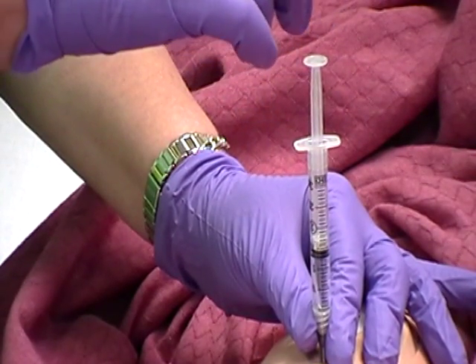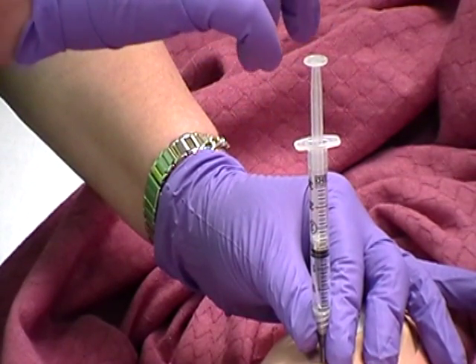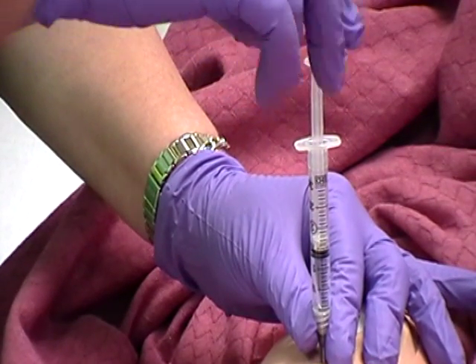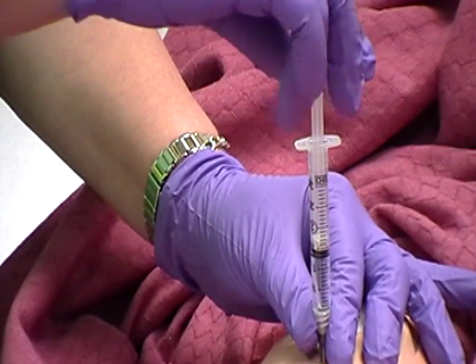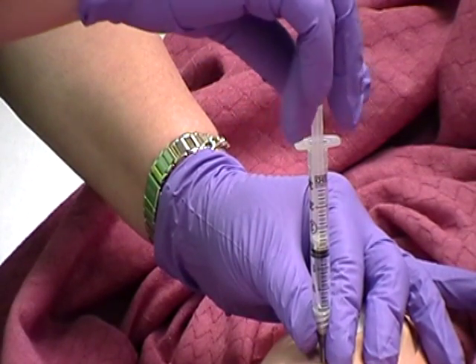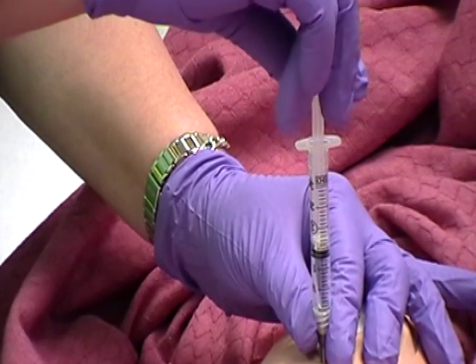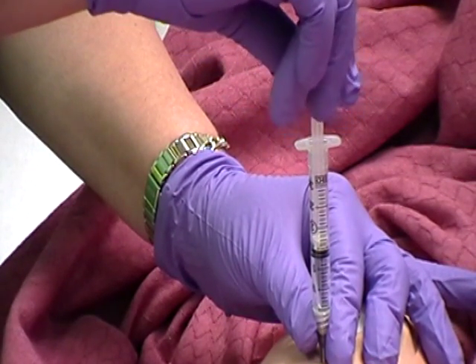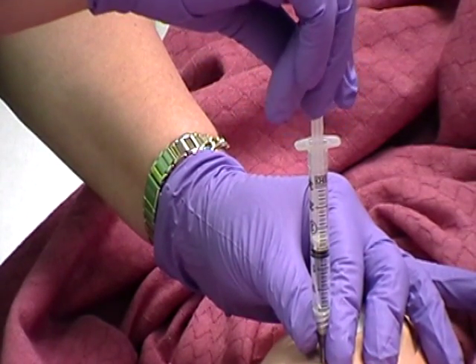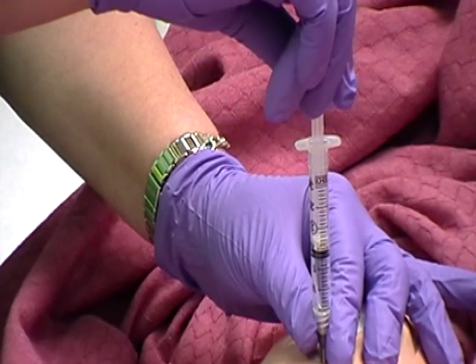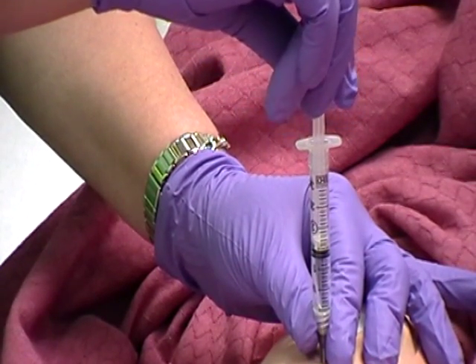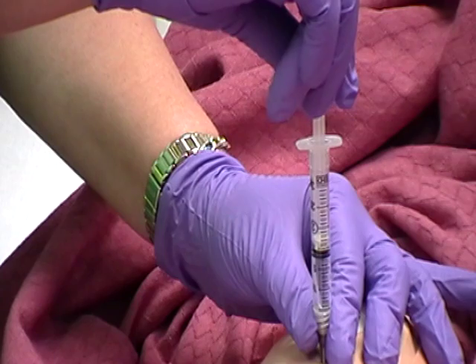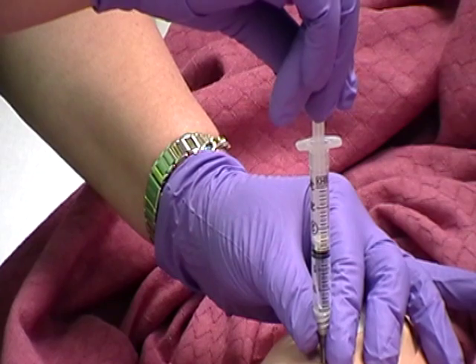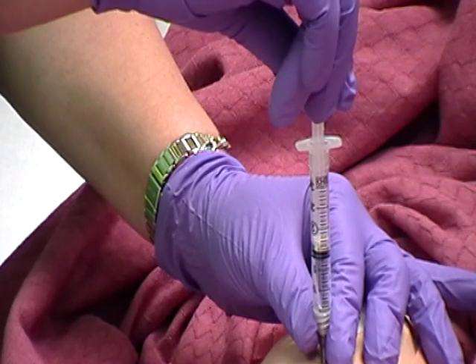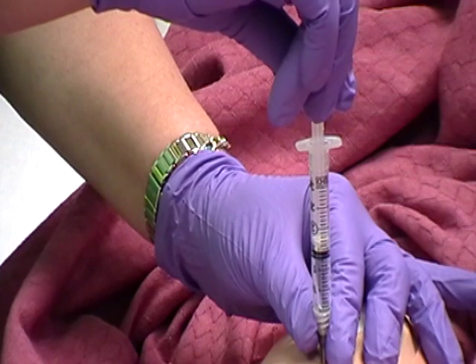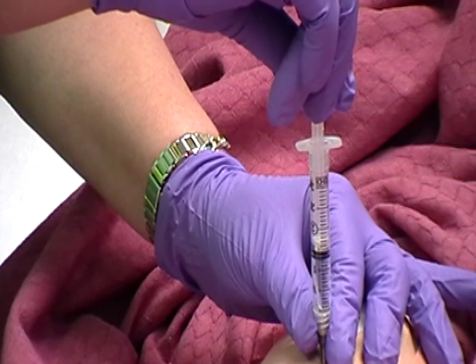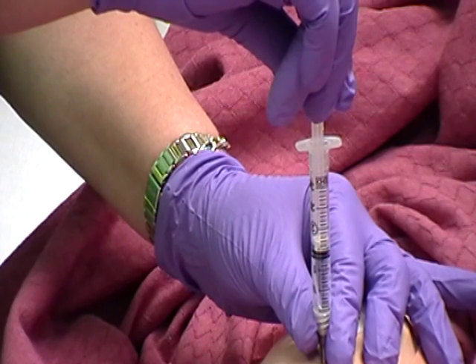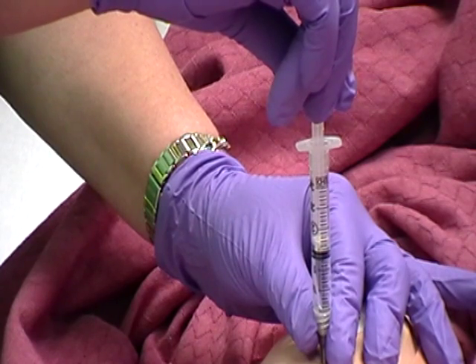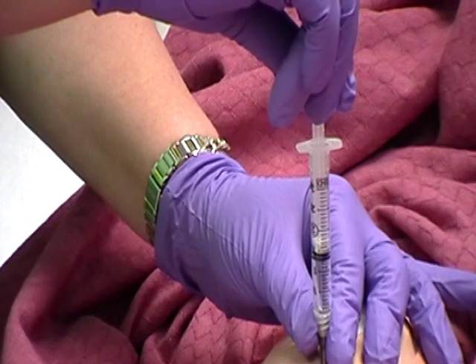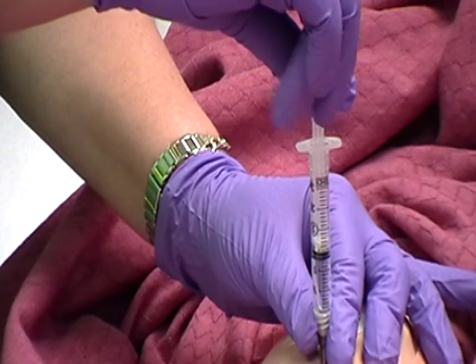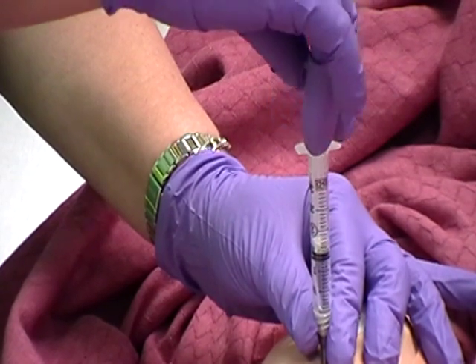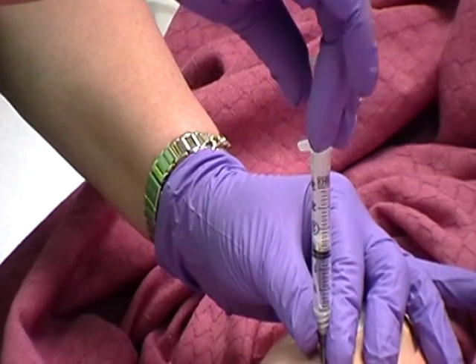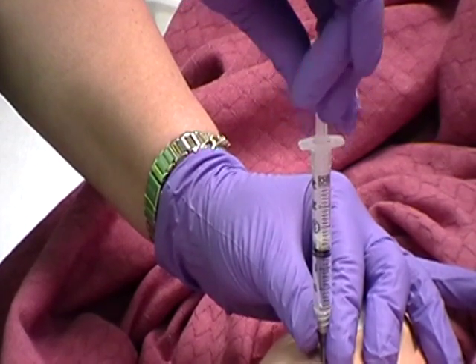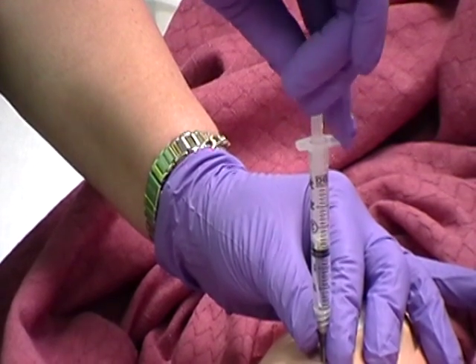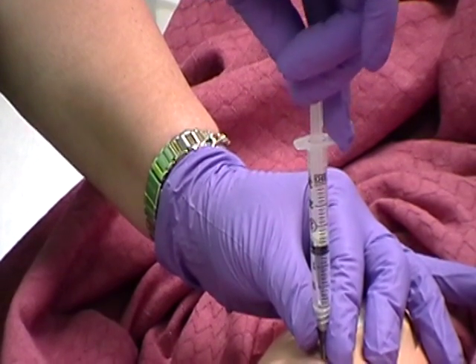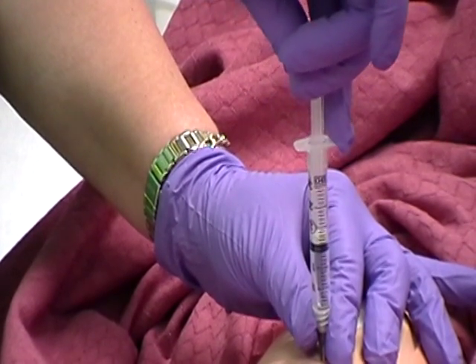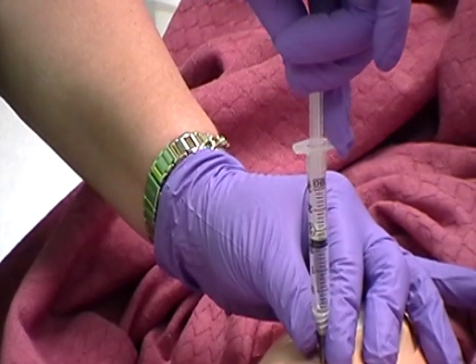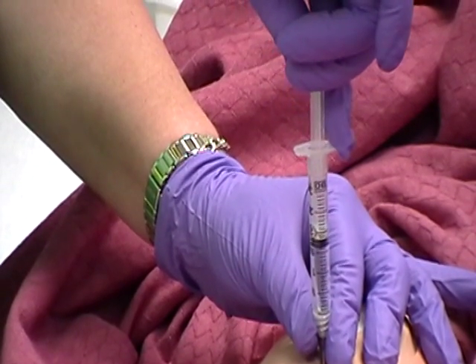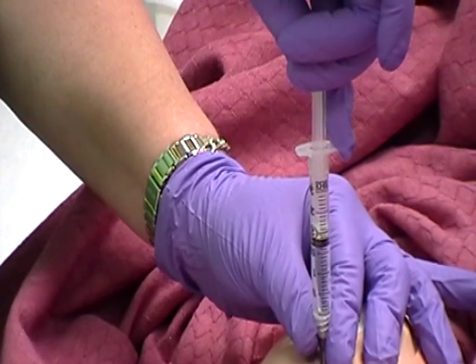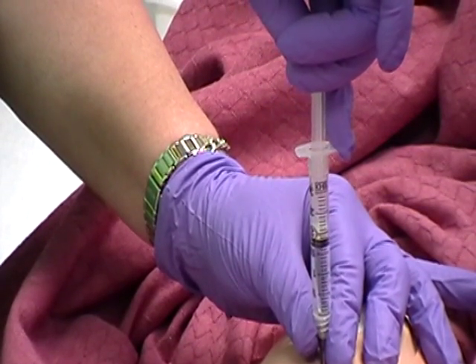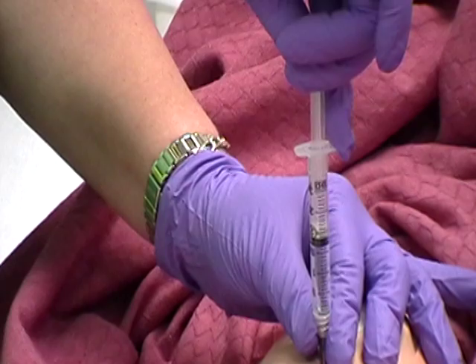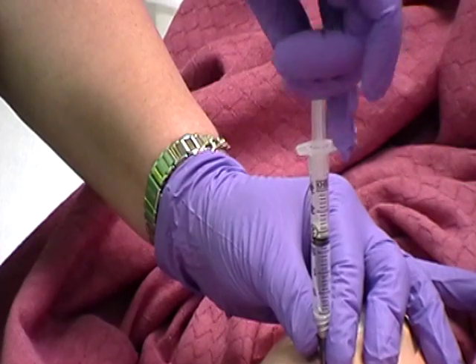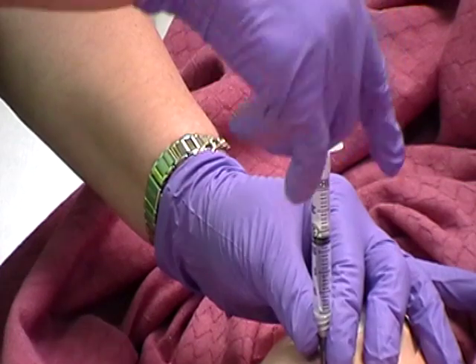Move dominant hand to end of plunger. Do not move the syringe. Pull back on plunger 5 to 10 seconds. If no blood appears, proceed with injection.